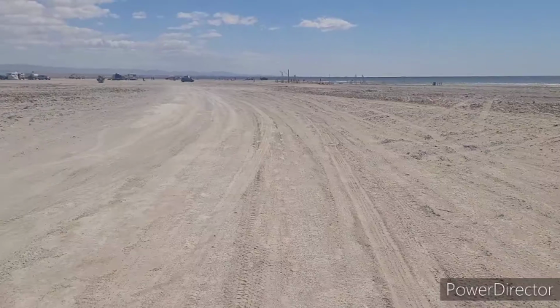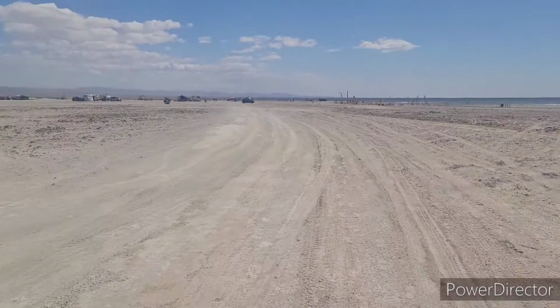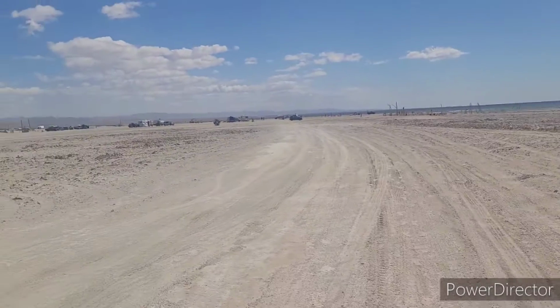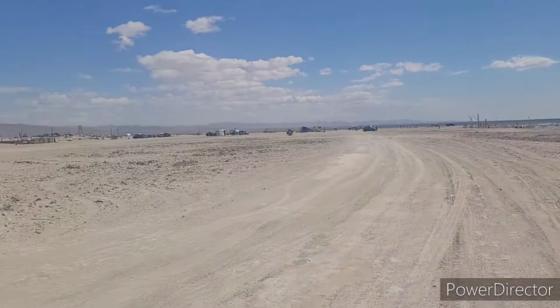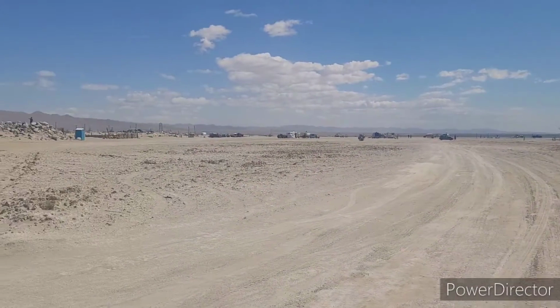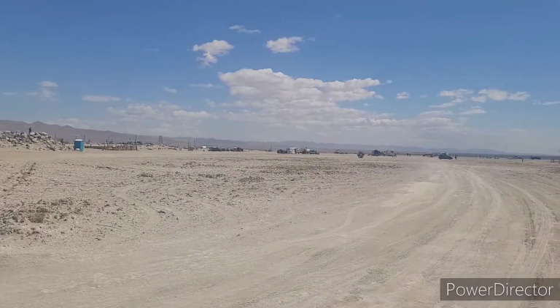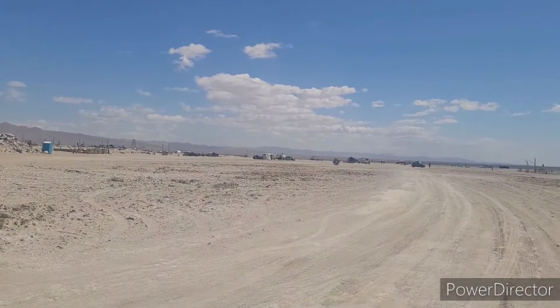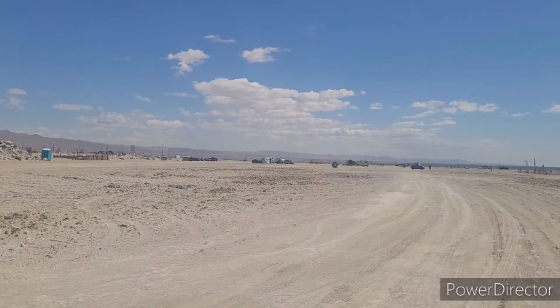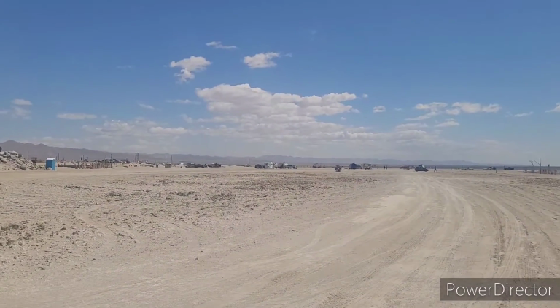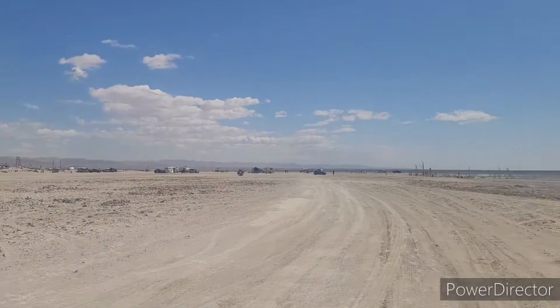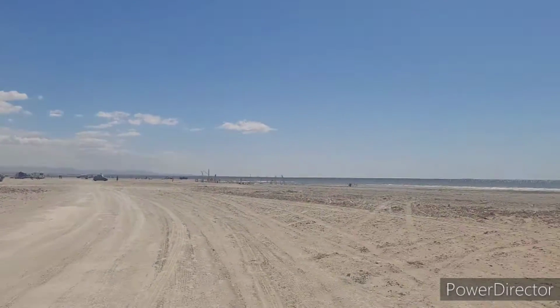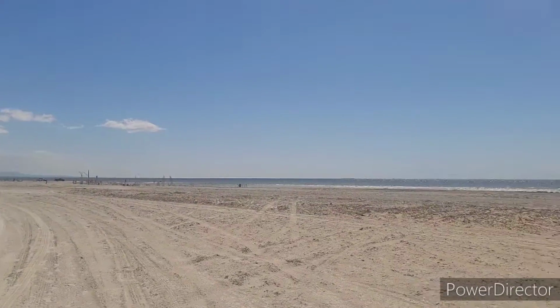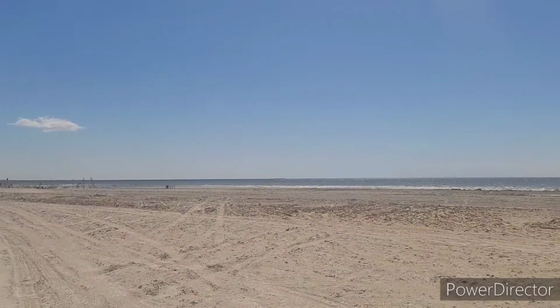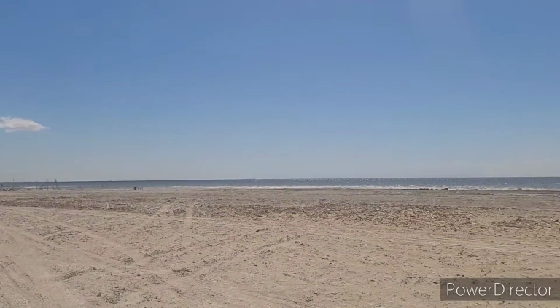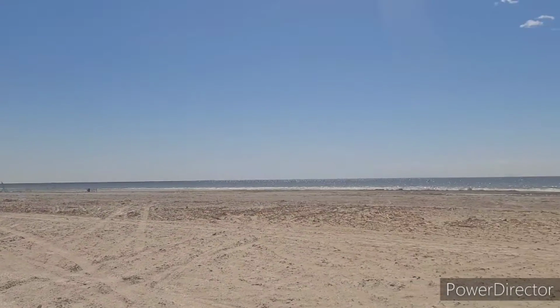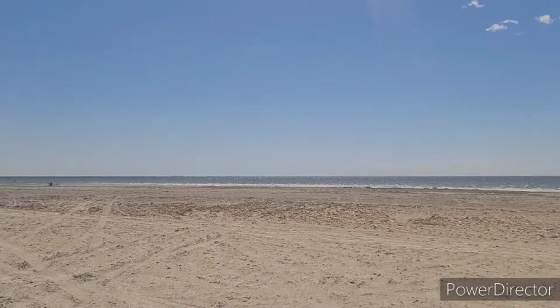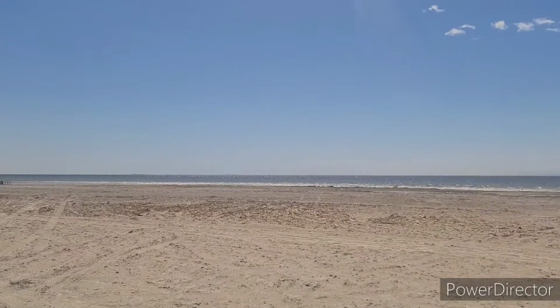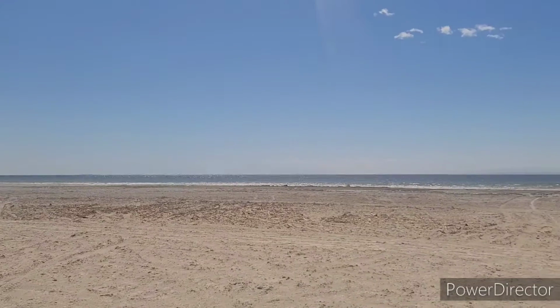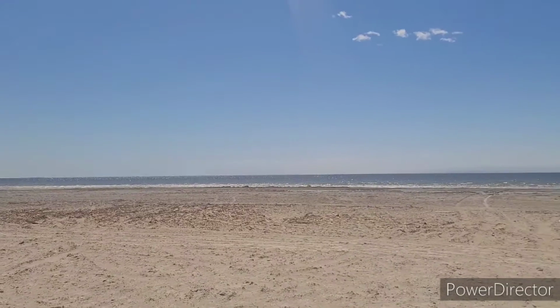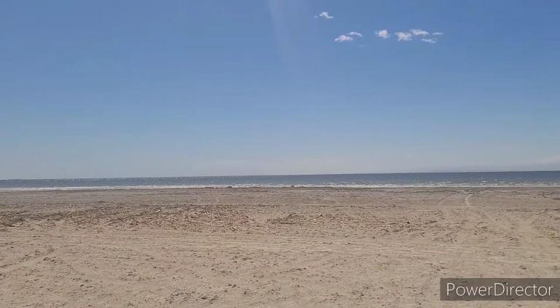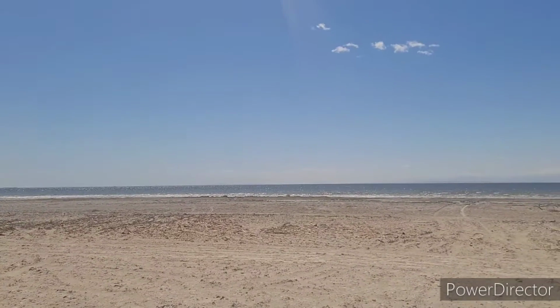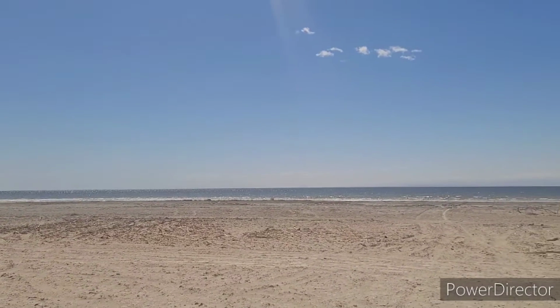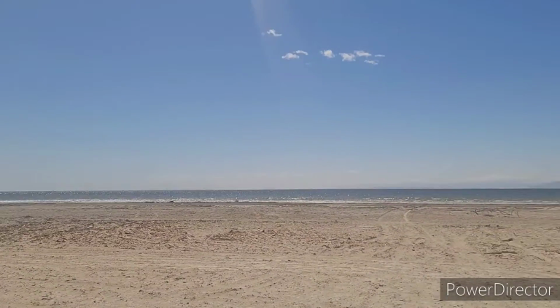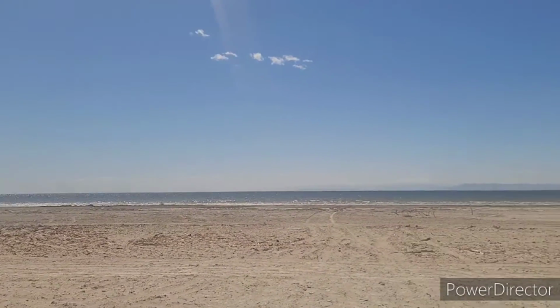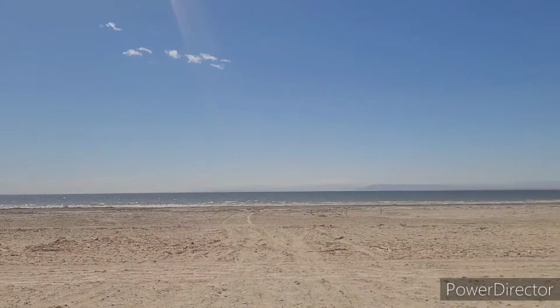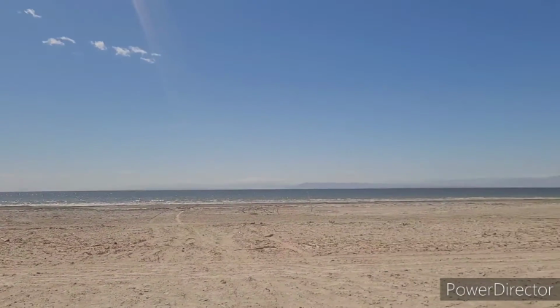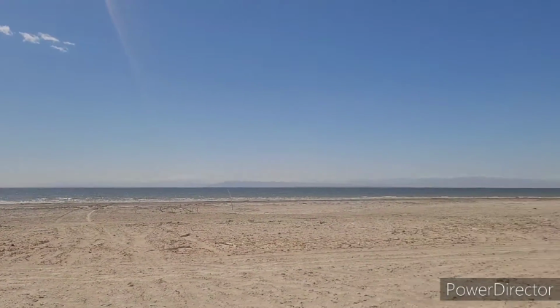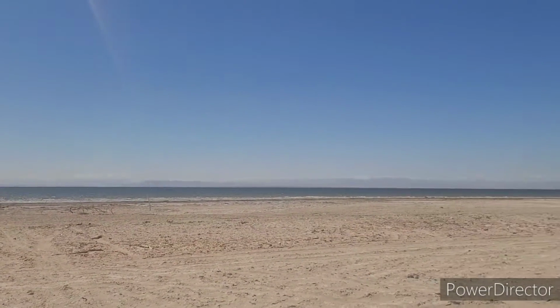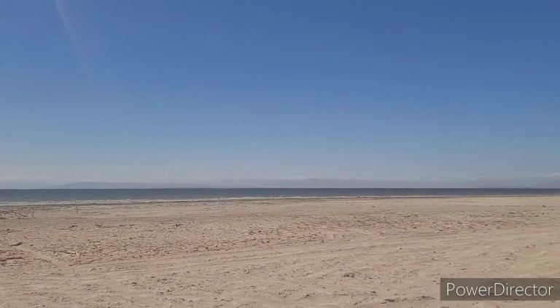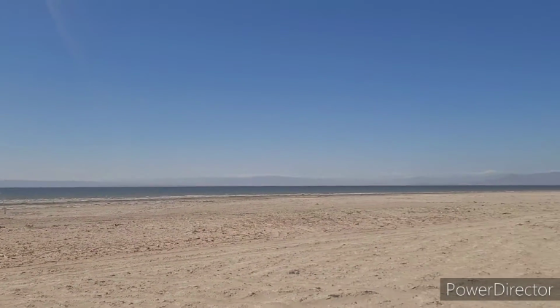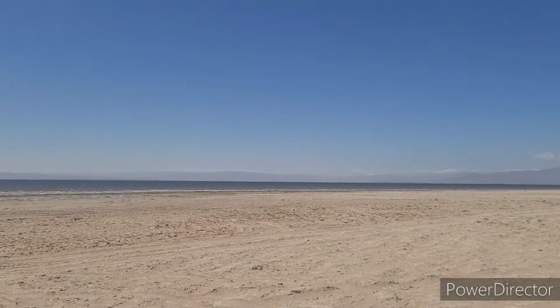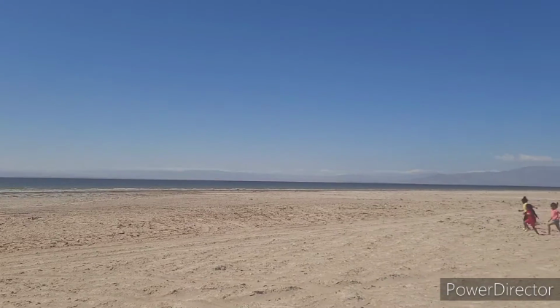Well, here we are at the Salton Sea. Looks kind of like the Dead Sea.